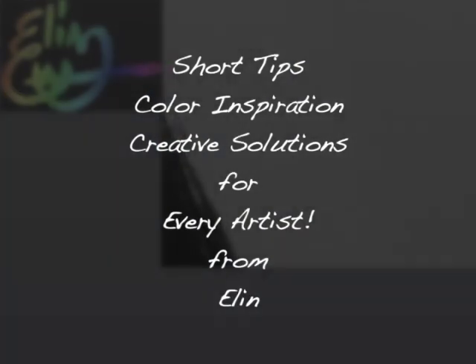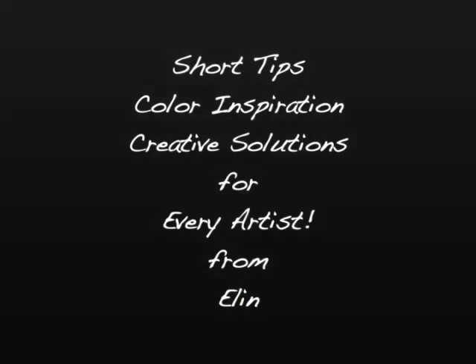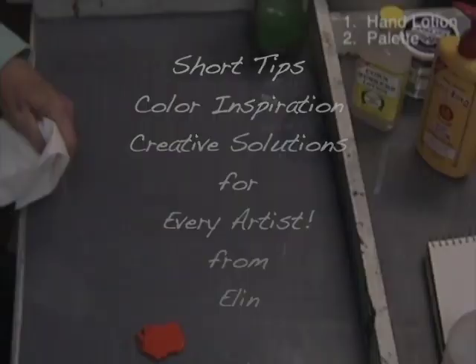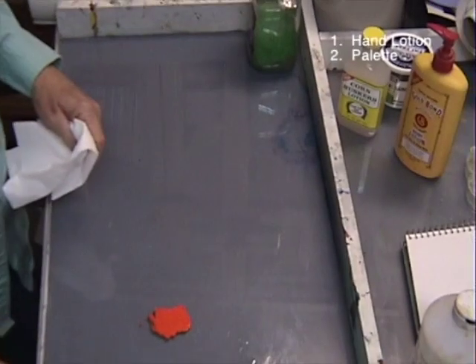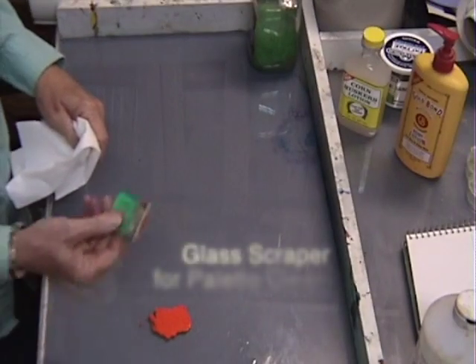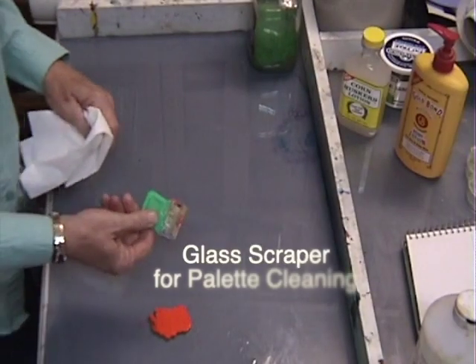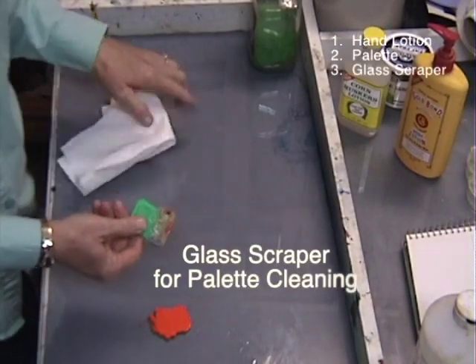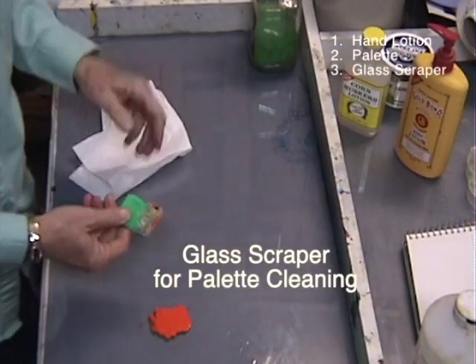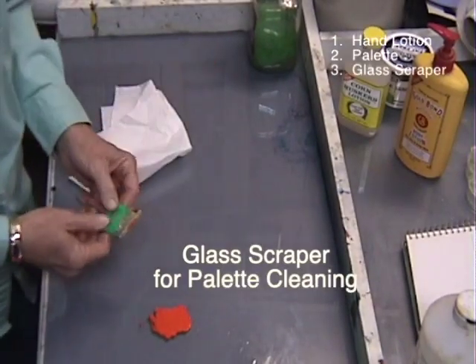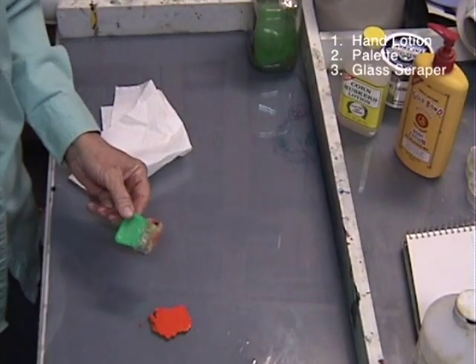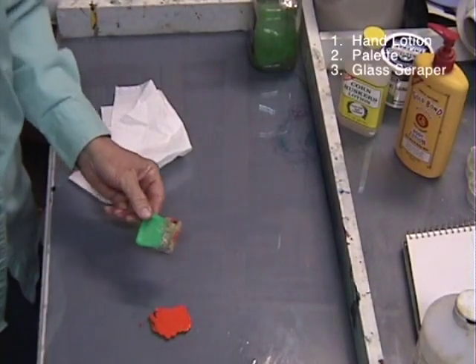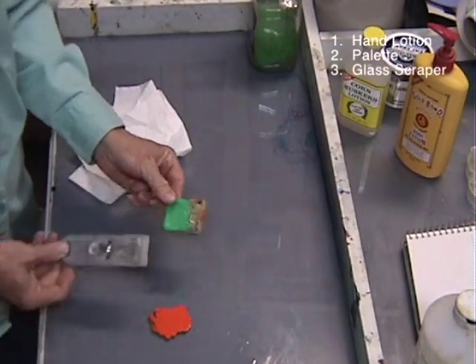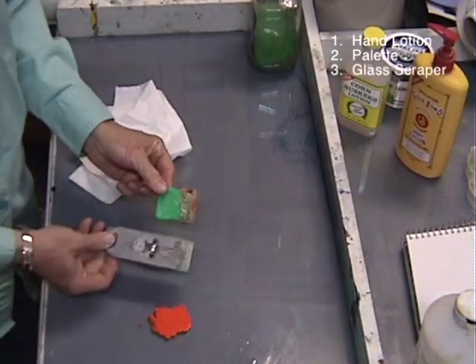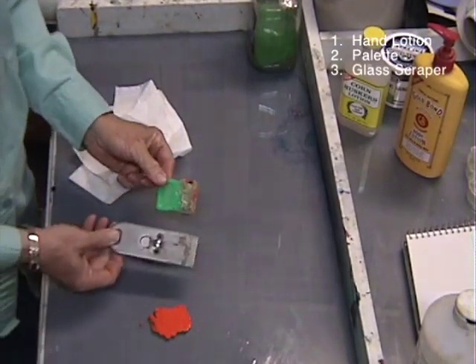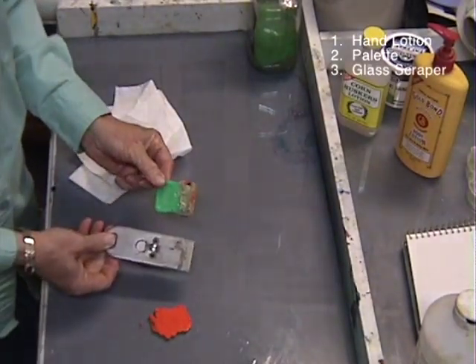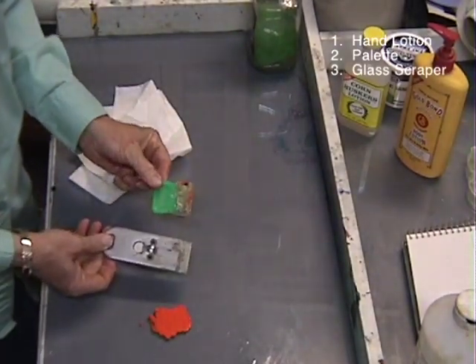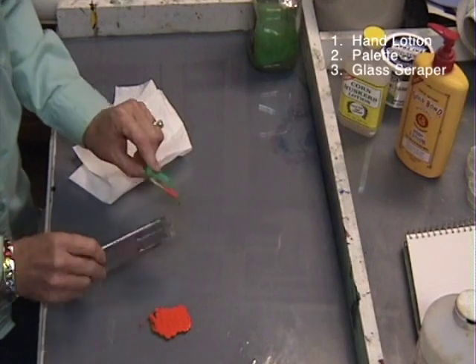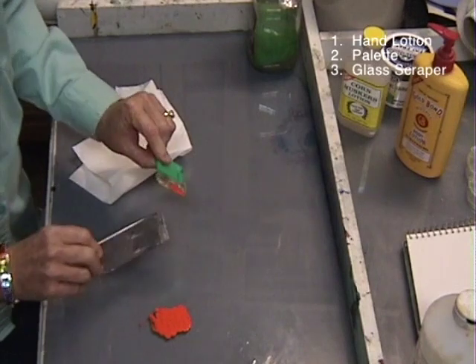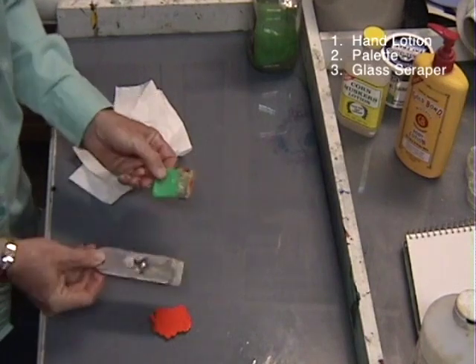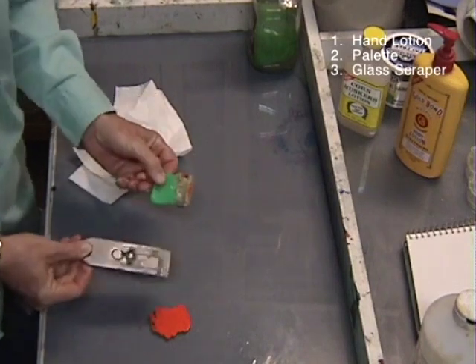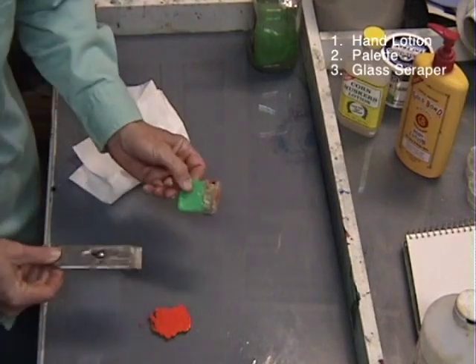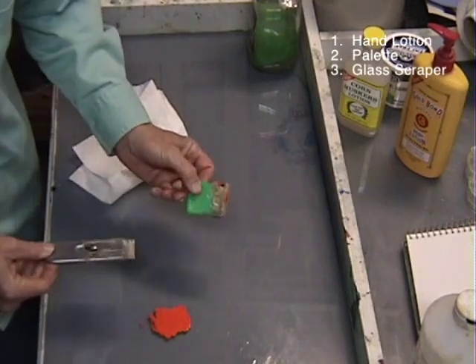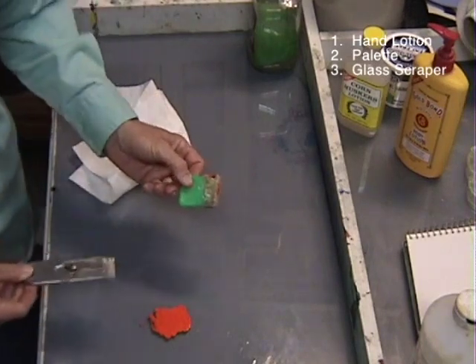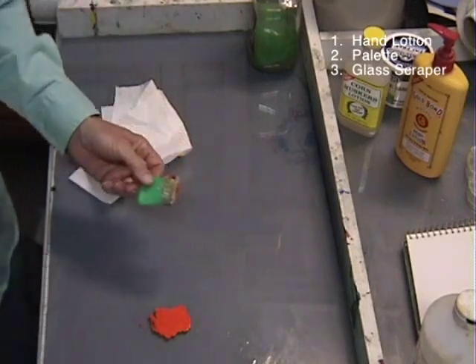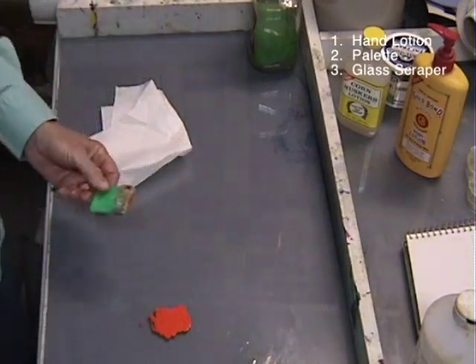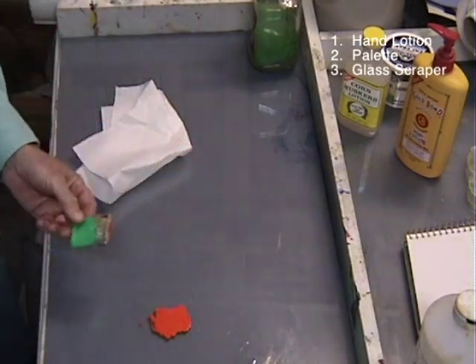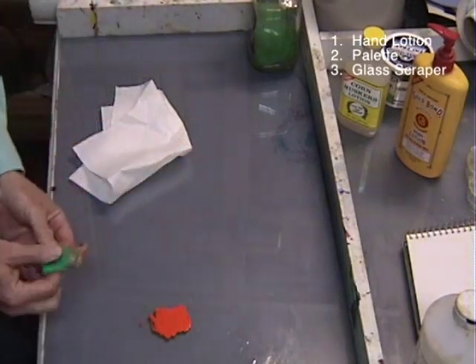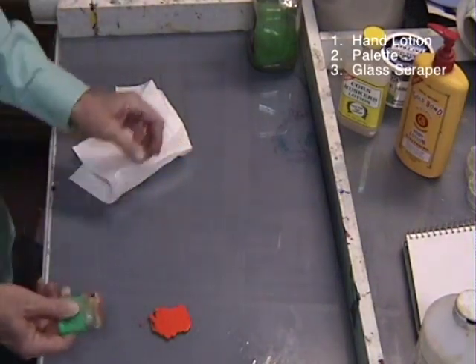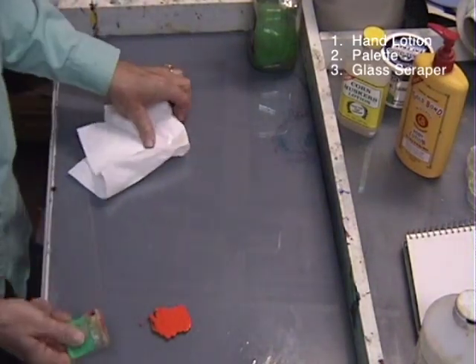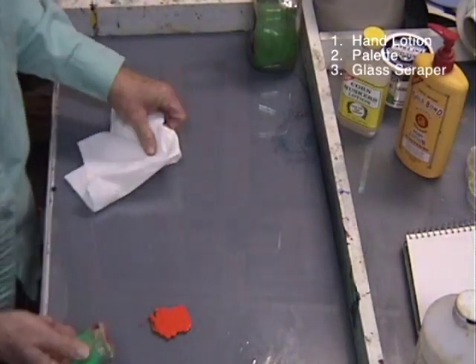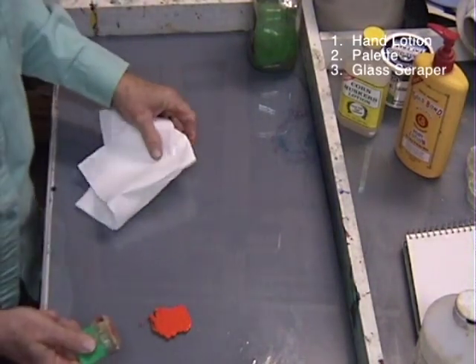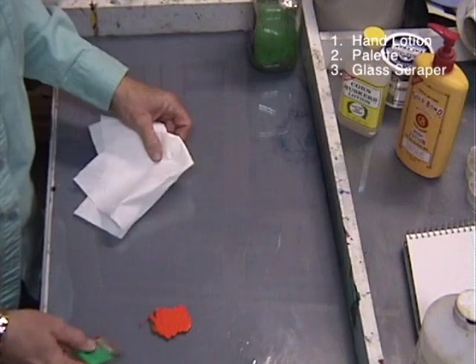This is a glass scraper. I have two of them here to show you — this one is a small one and this is a large one. You can buy them from your hardware stores. I'm going to scrape up this paint with that glass scraper.